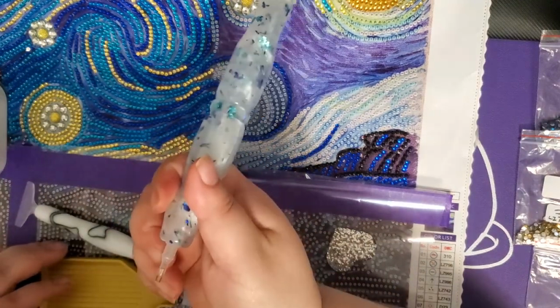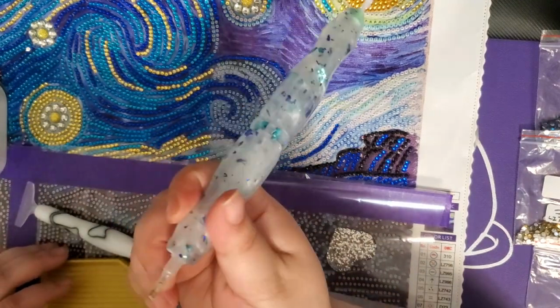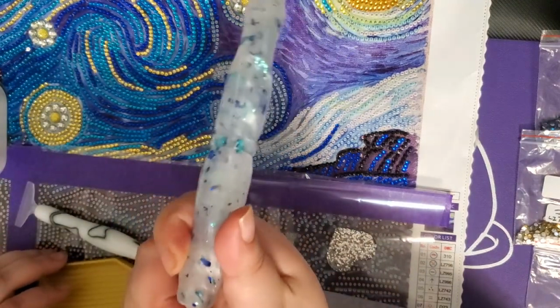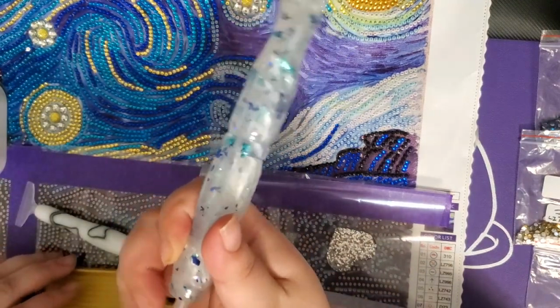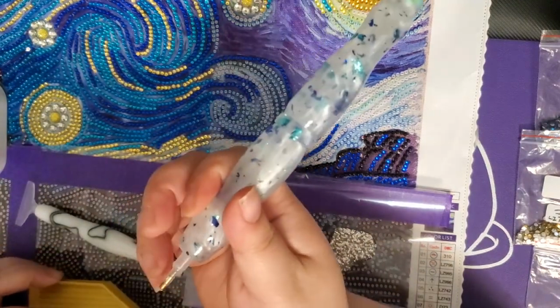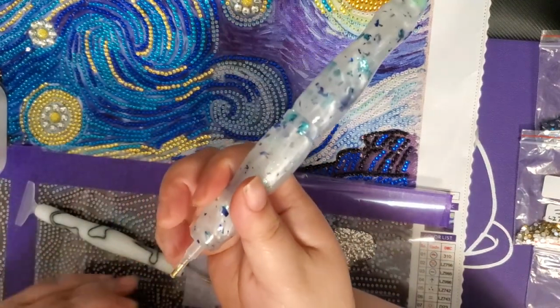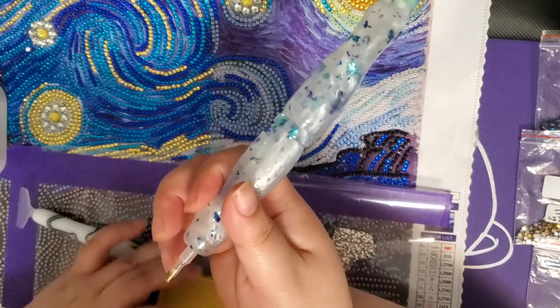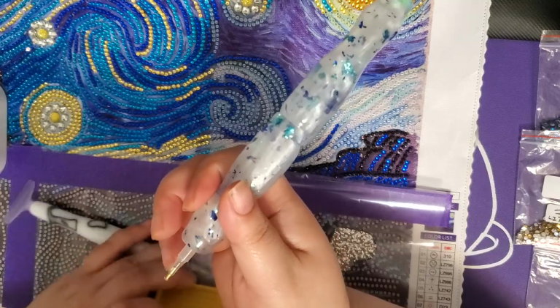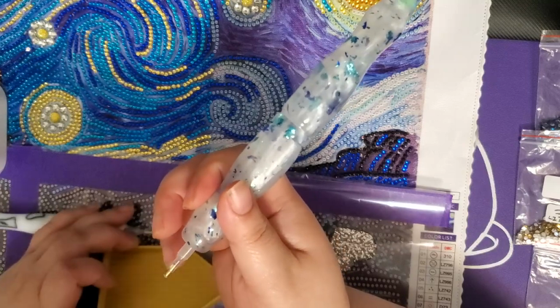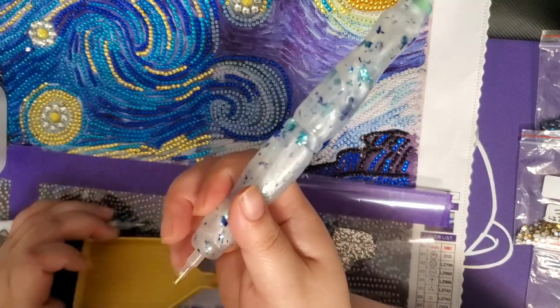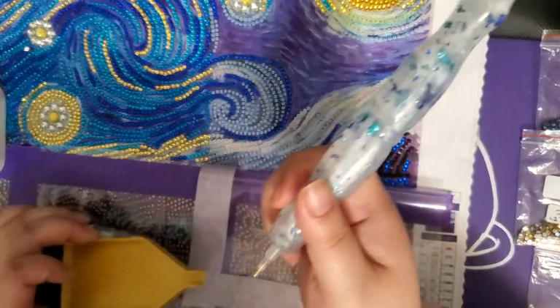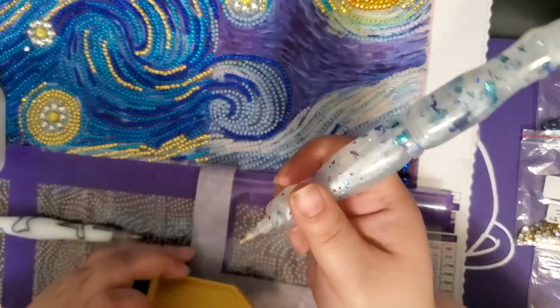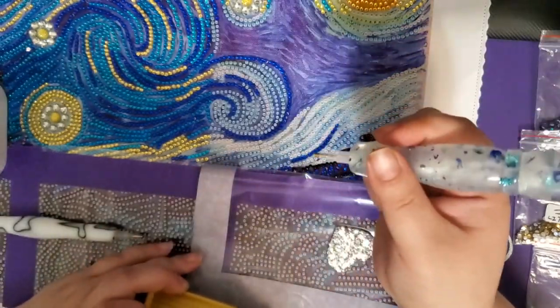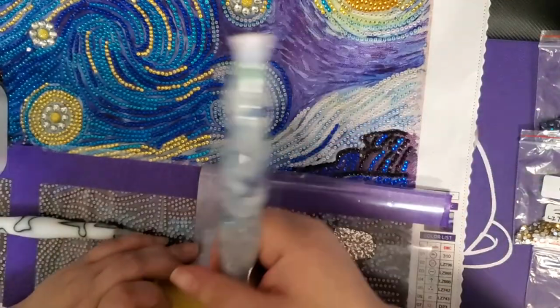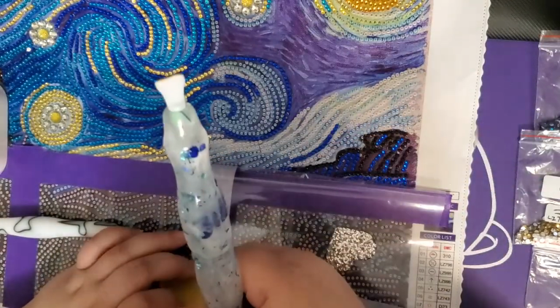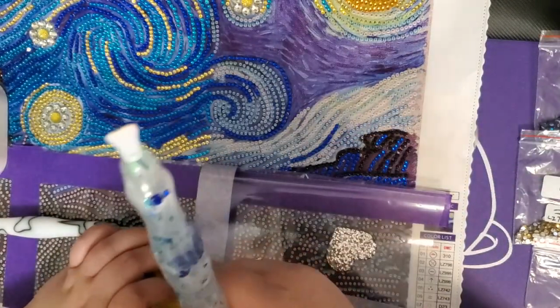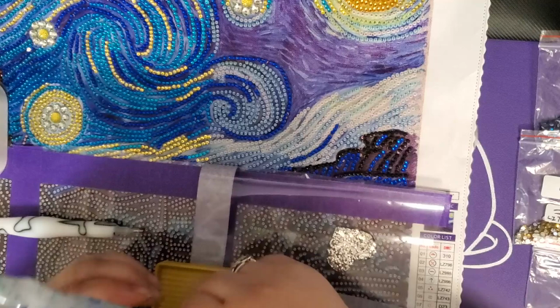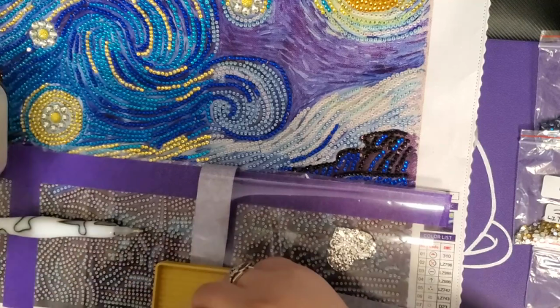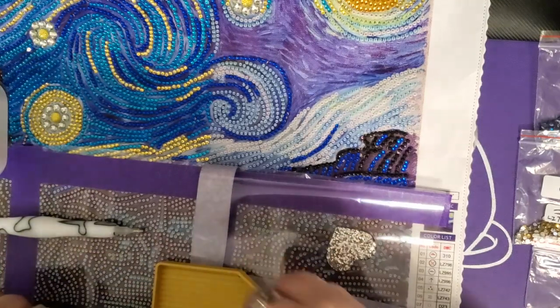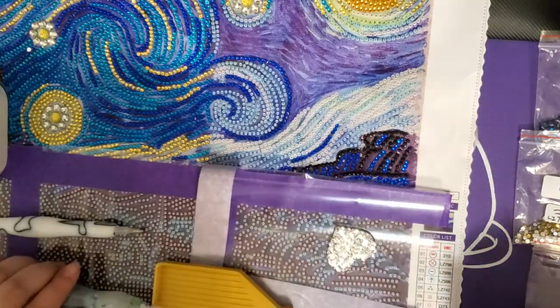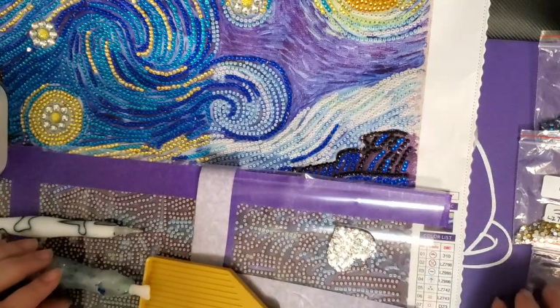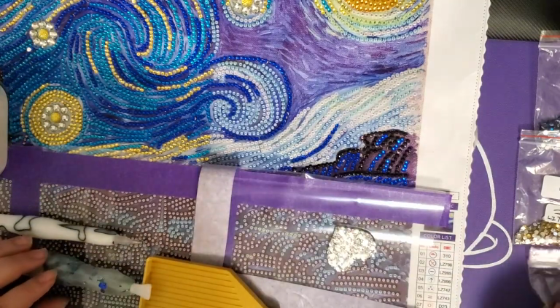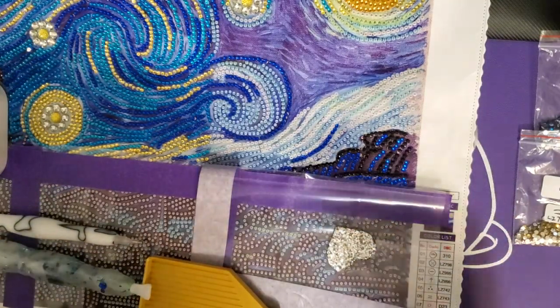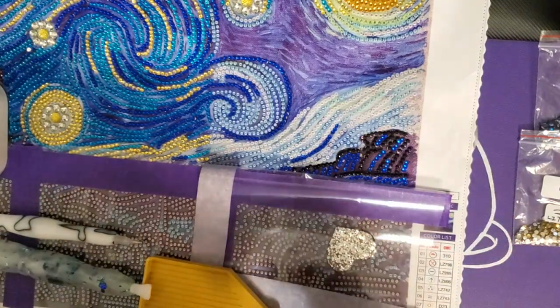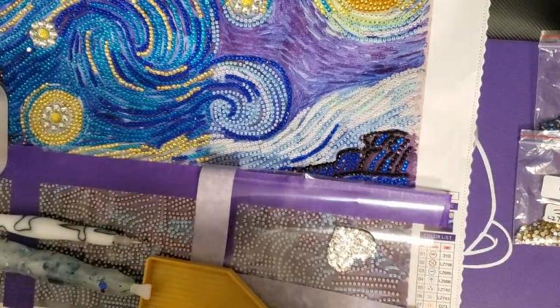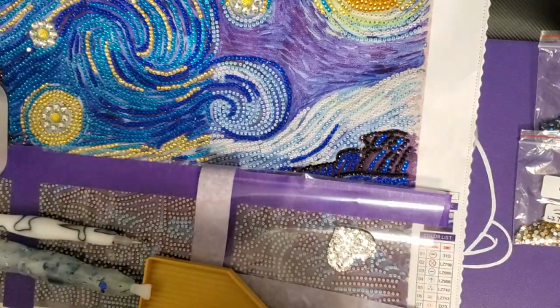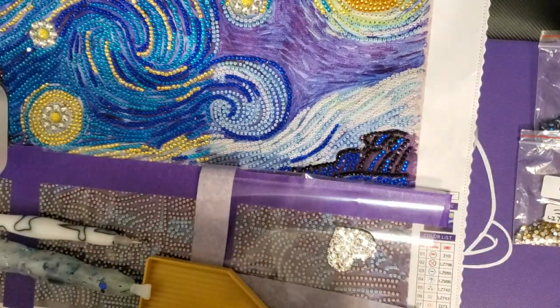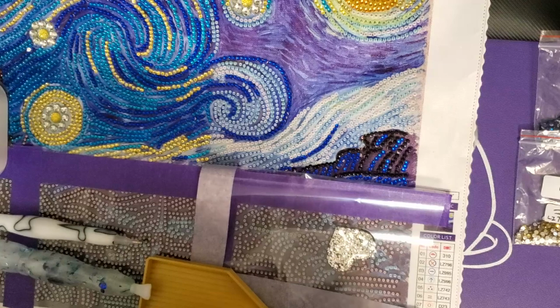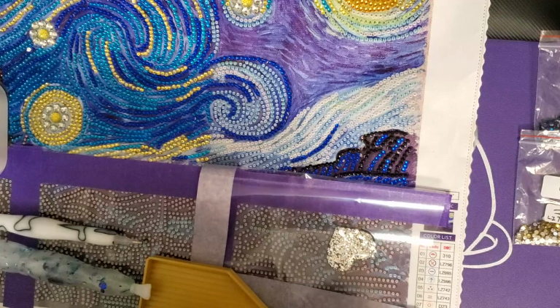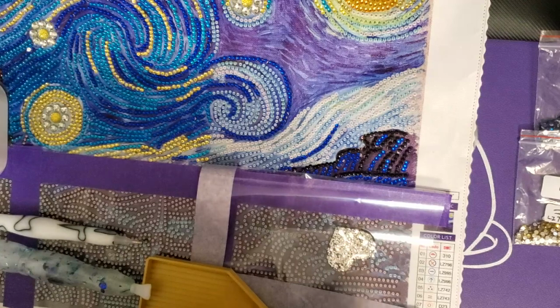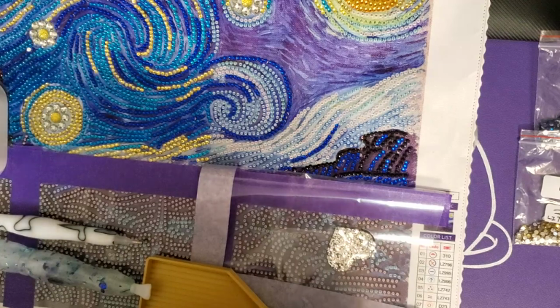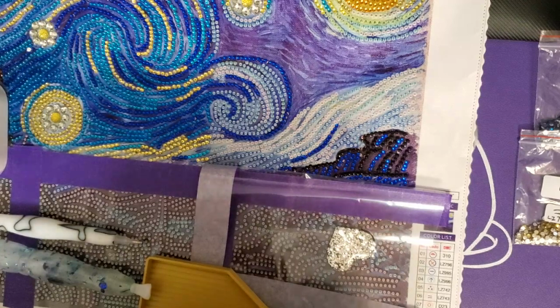I was actually planning on doing something a little different this week, but there have been tag questions making the rounds, so I decided to go ahead and answer those tag questions from Crafting with Shea while they're still relevant.